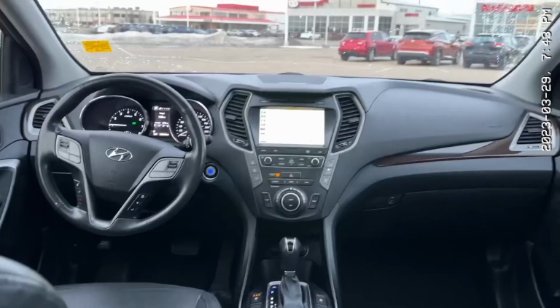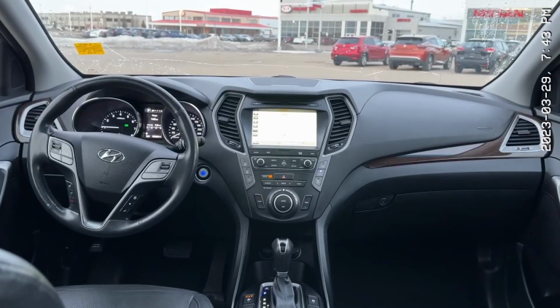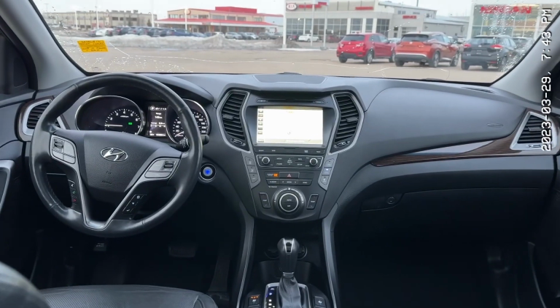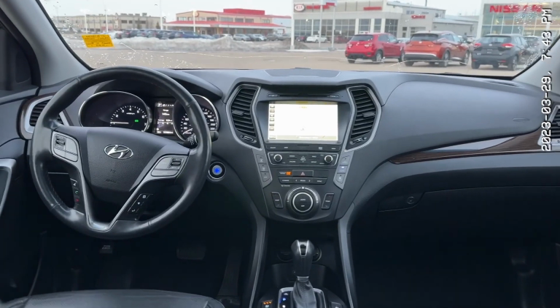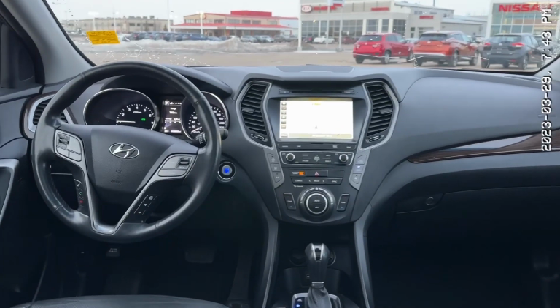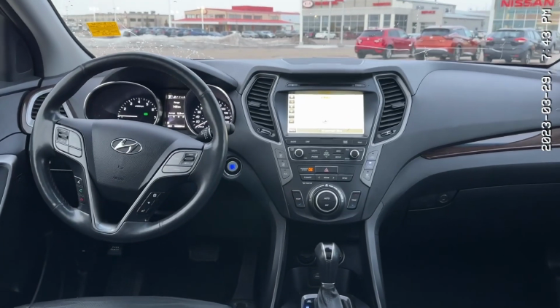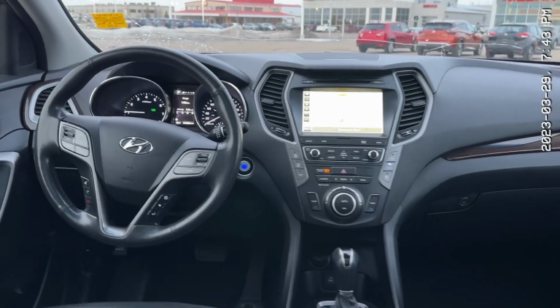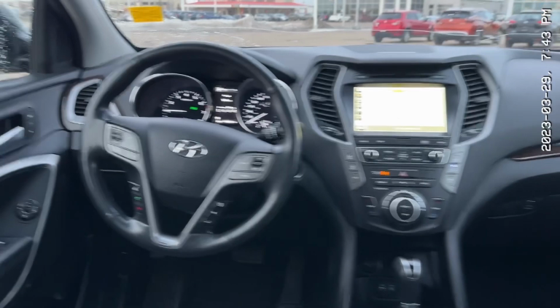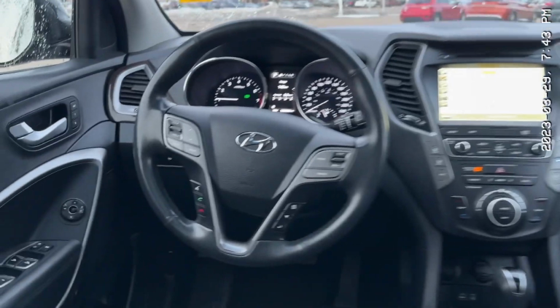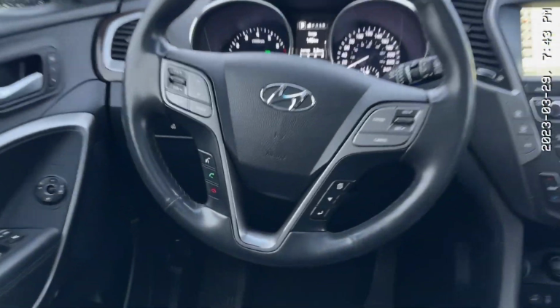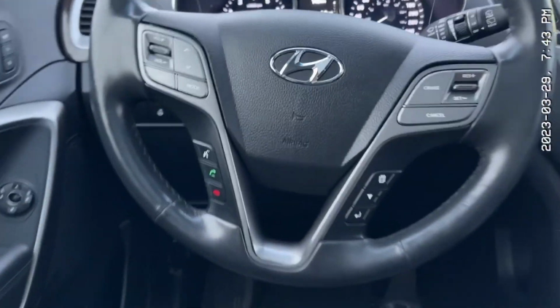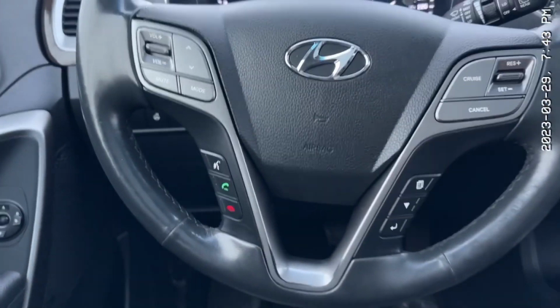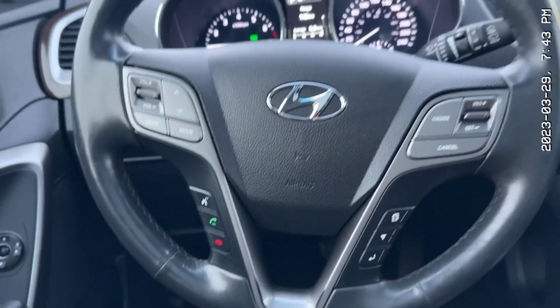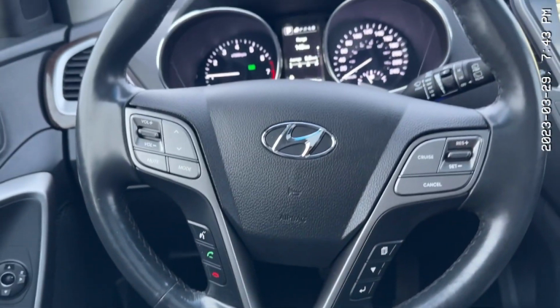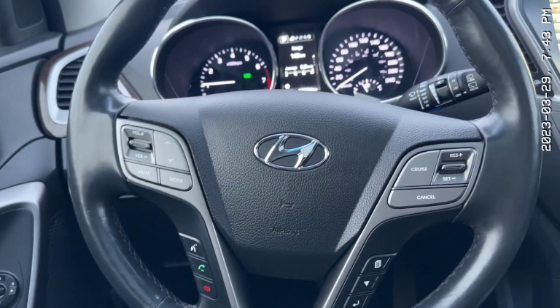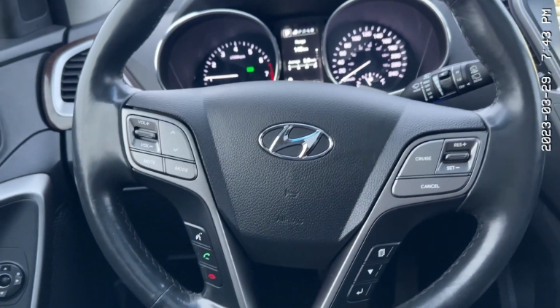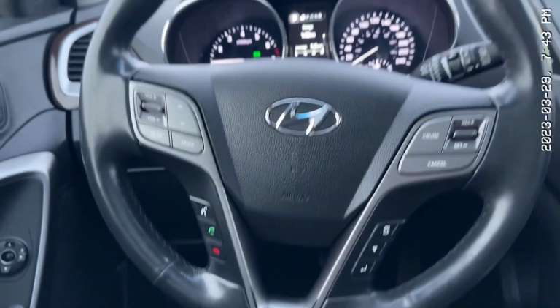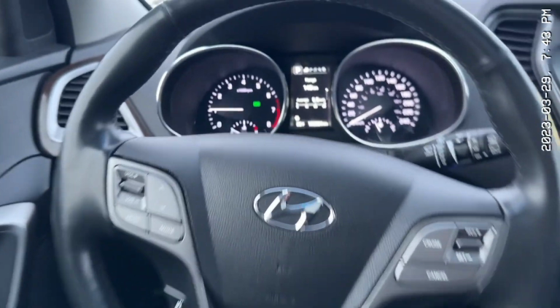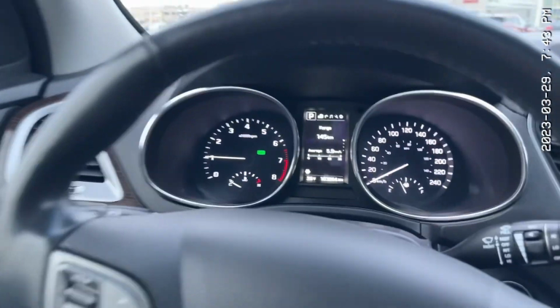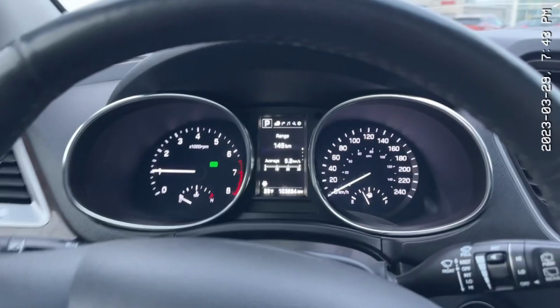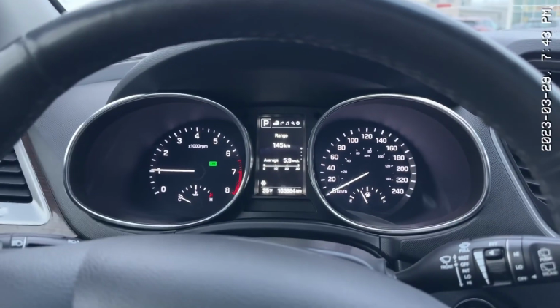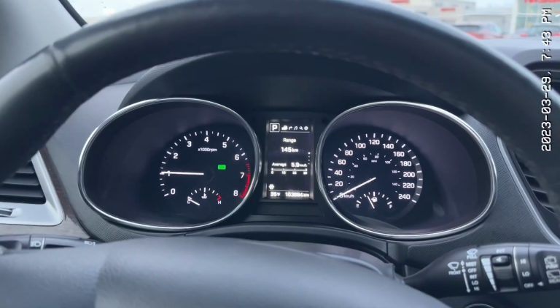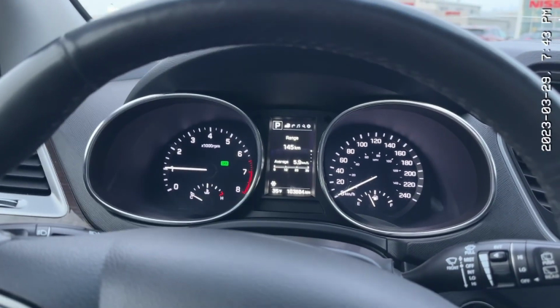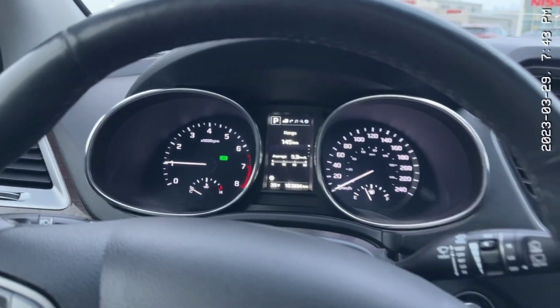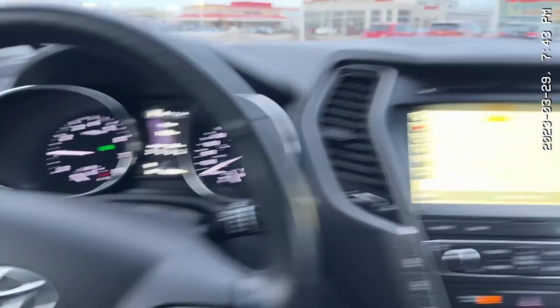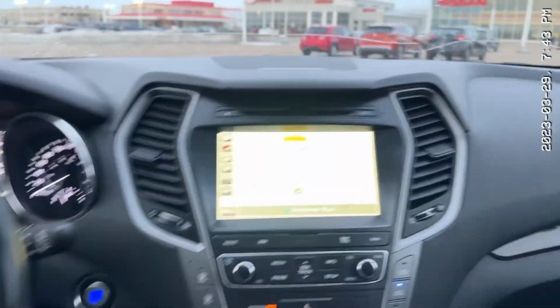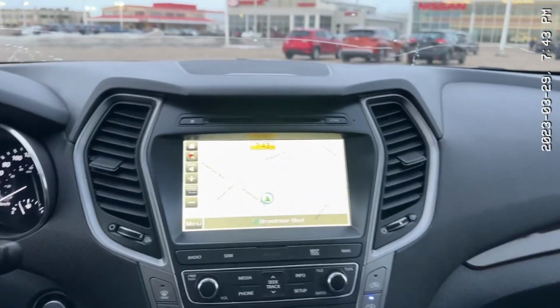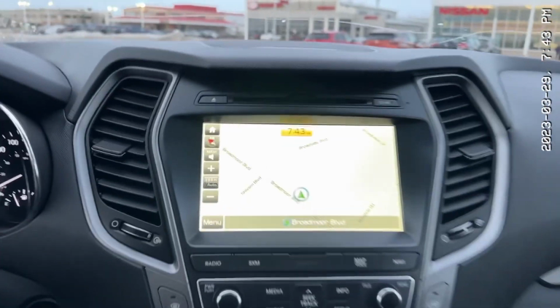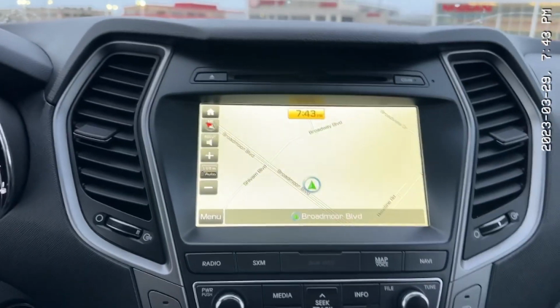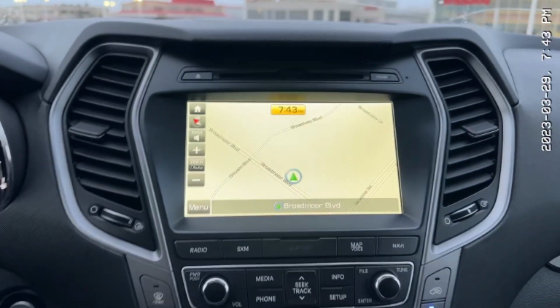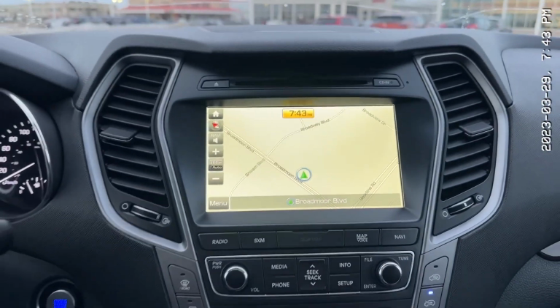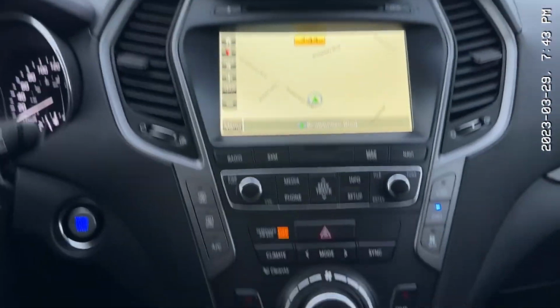Look at the view we have here — just a gorgeous, gorgeous interior. Here is your Hyundai steering wheel, all of your controls are on it, very simple to use. Here's the dash — 103,000 kilometers — and there's your screen with your built-in nav and all that good stuff.